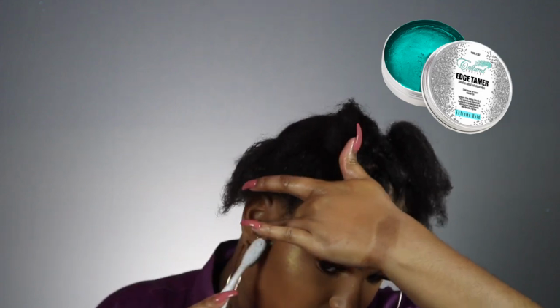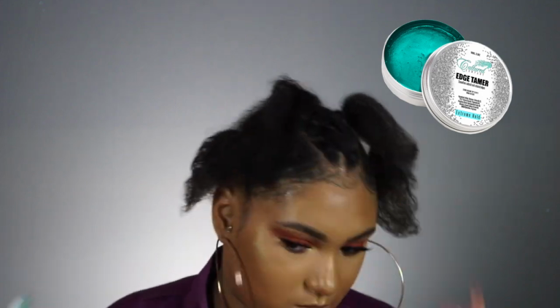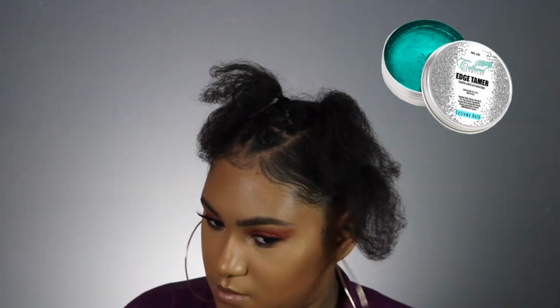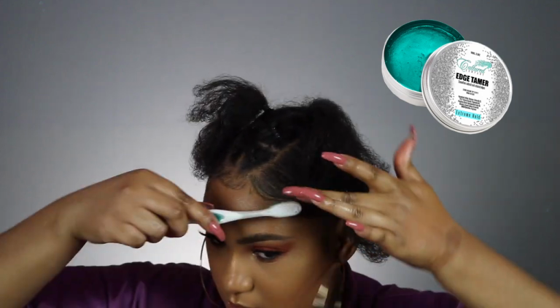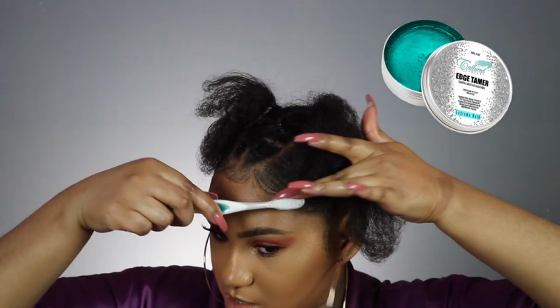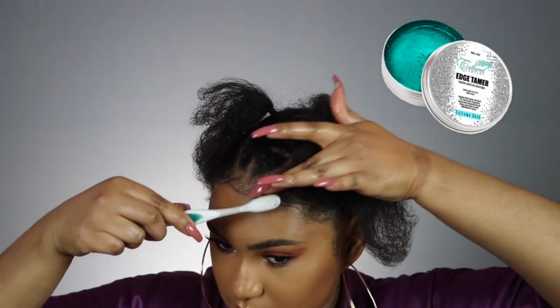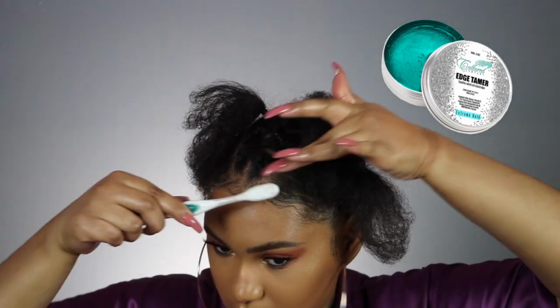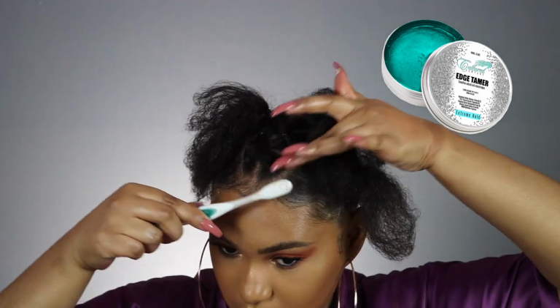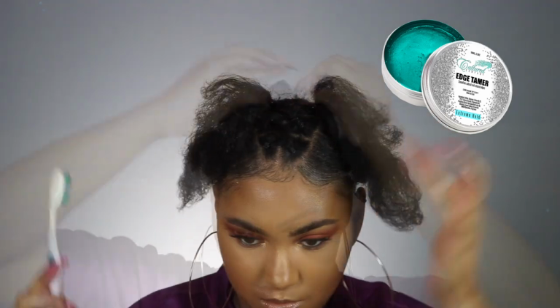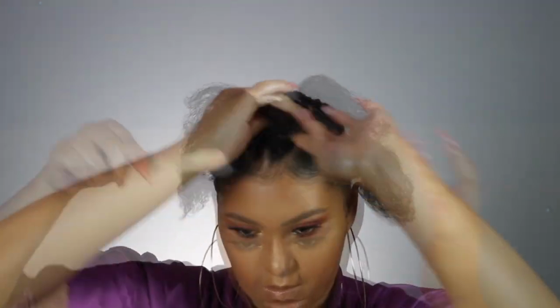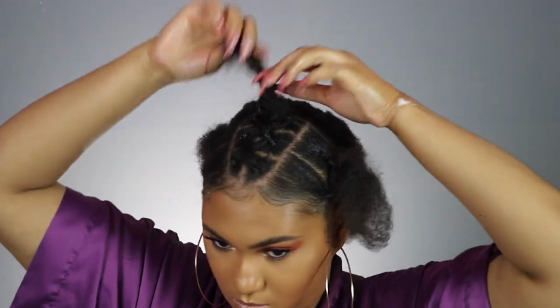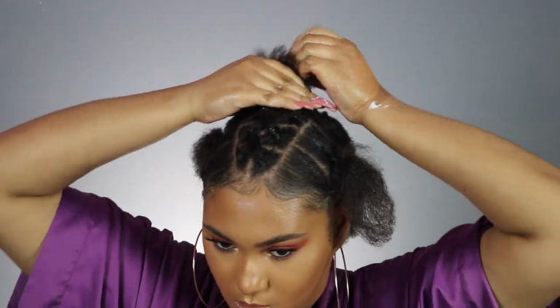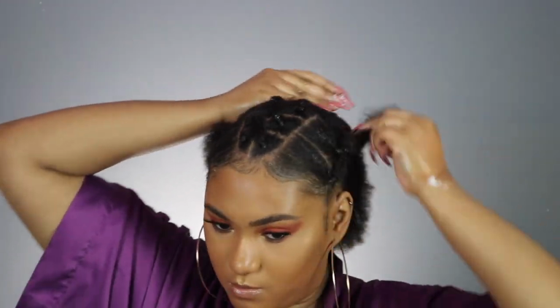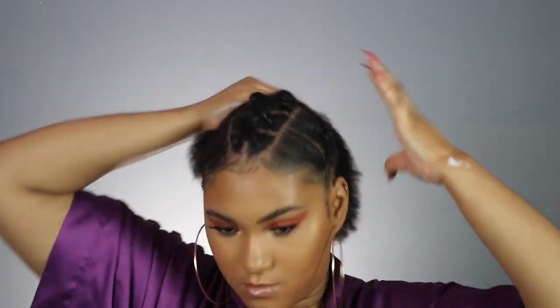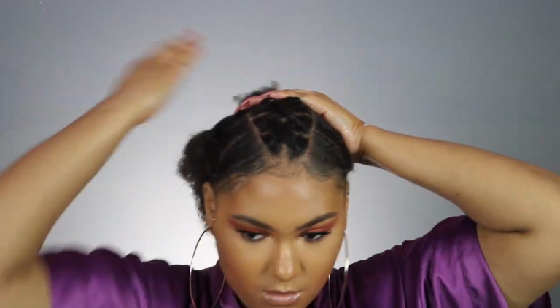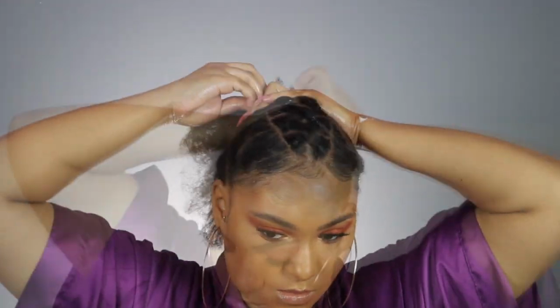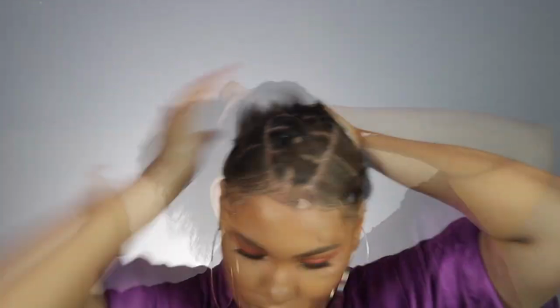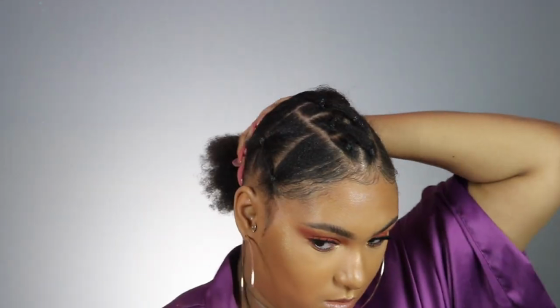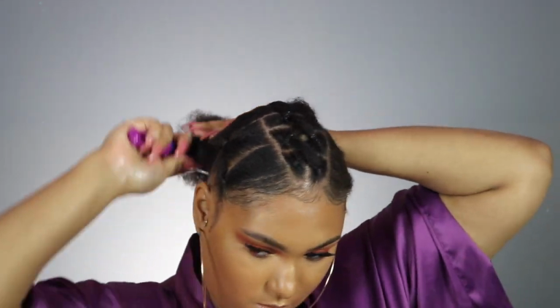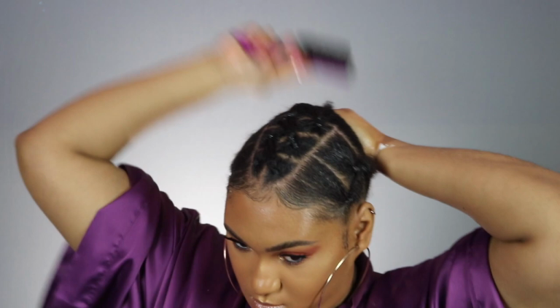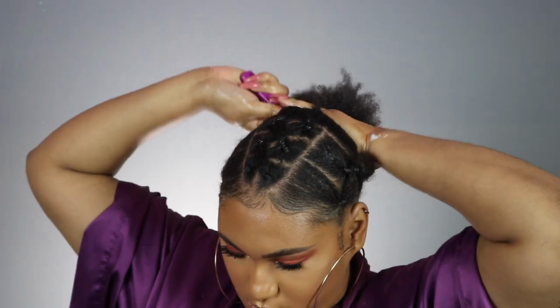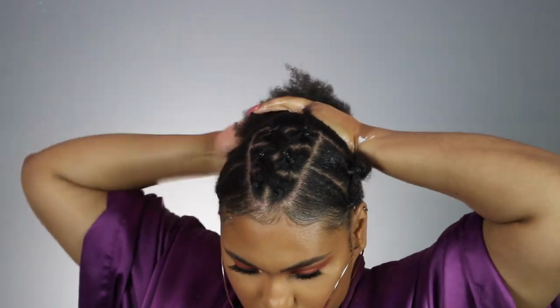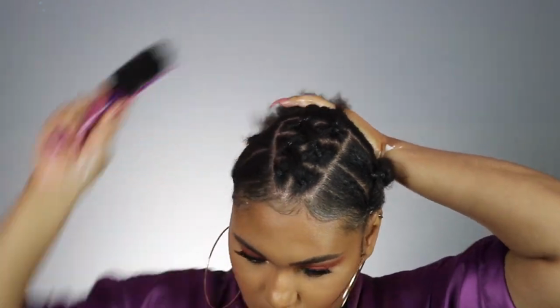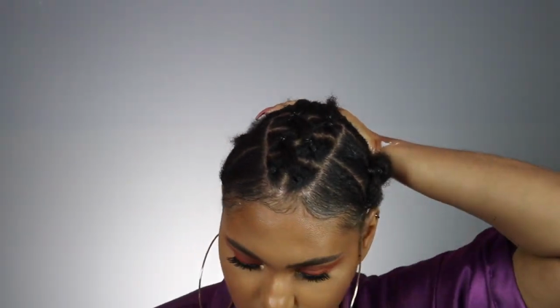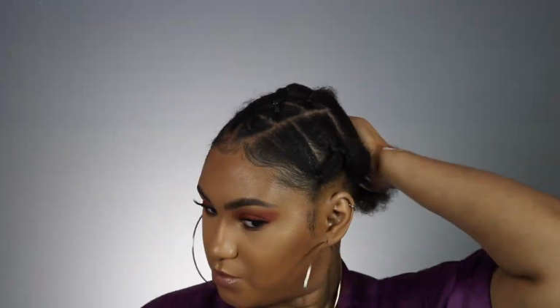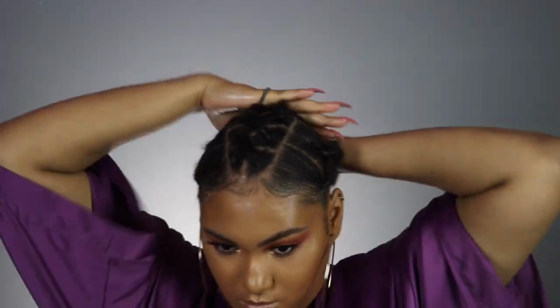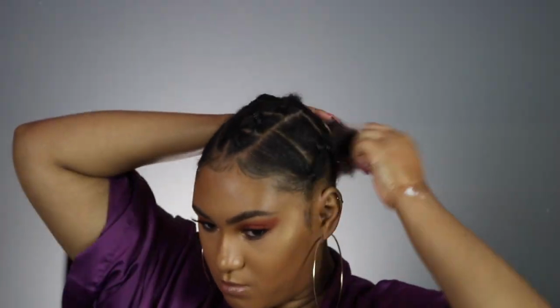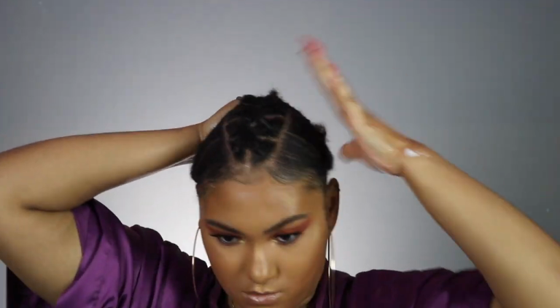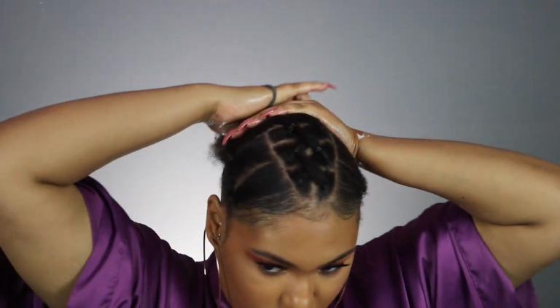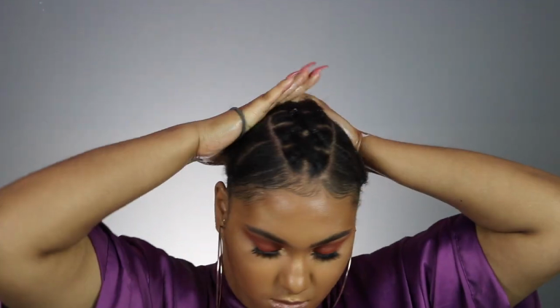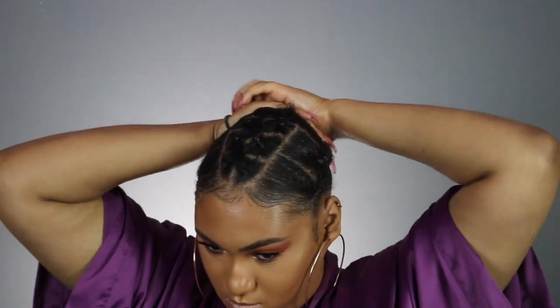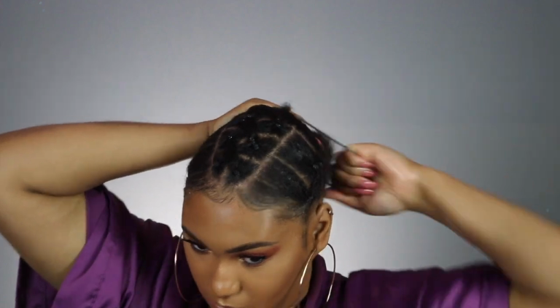I'm taking my edge tamer again and just slicking my edges down. Then I'm taking the front sections and twisting them up to put my hair into a low little bun.